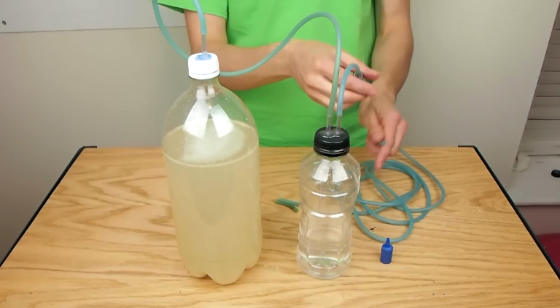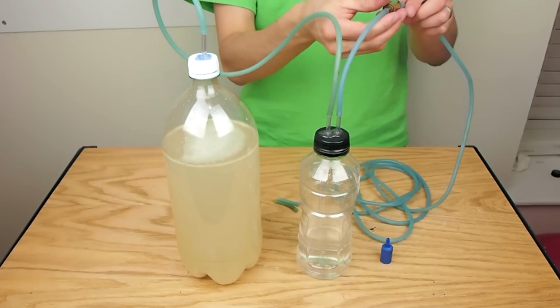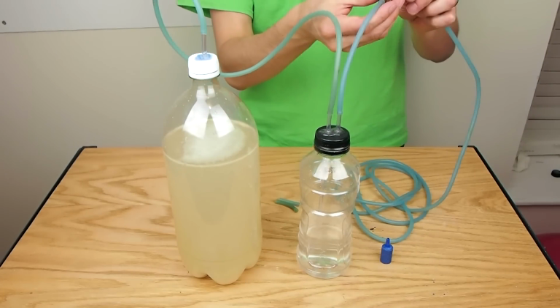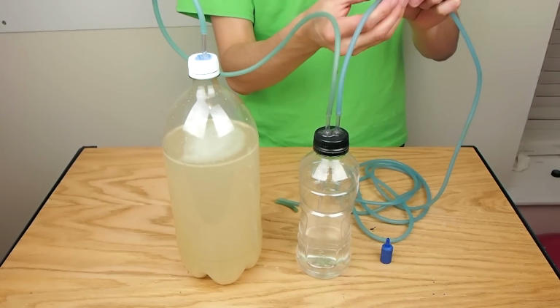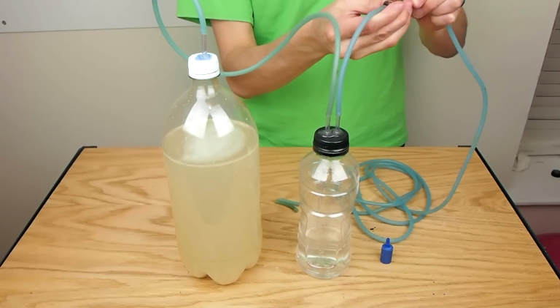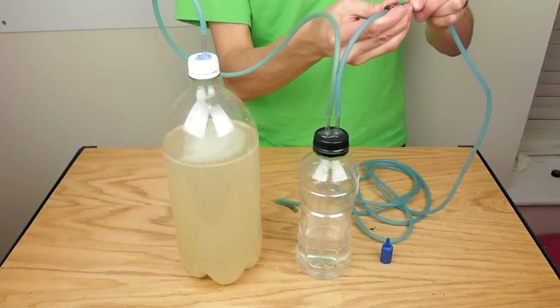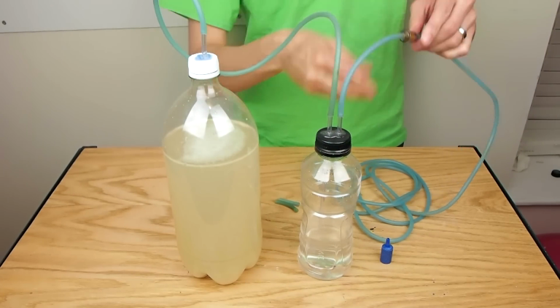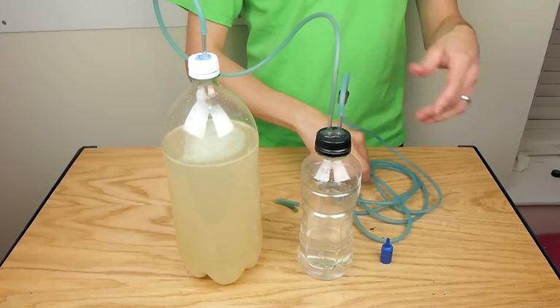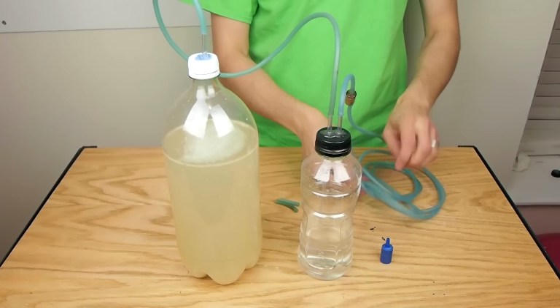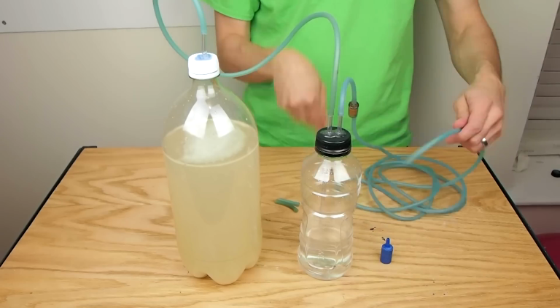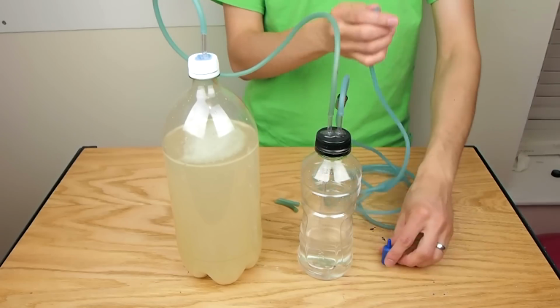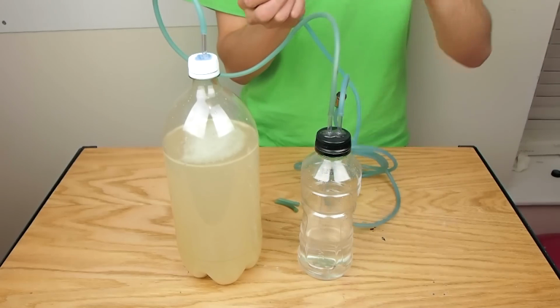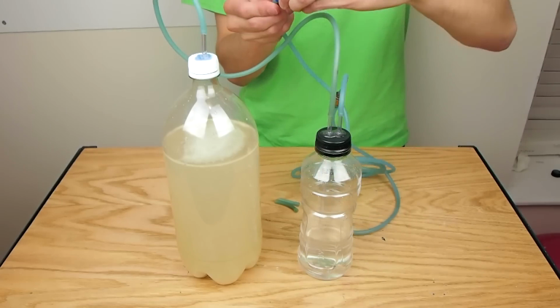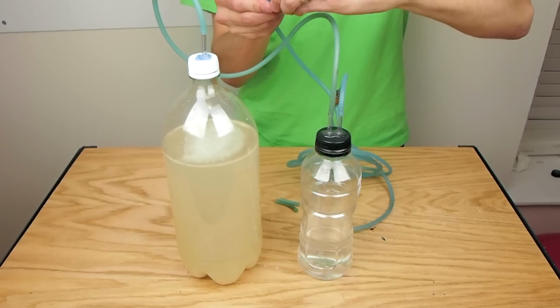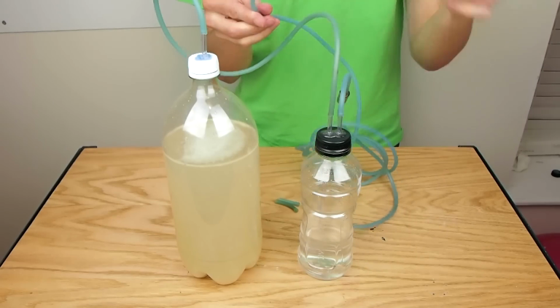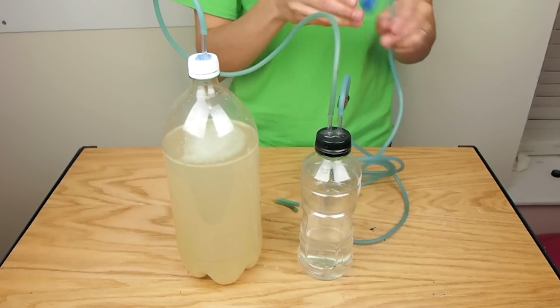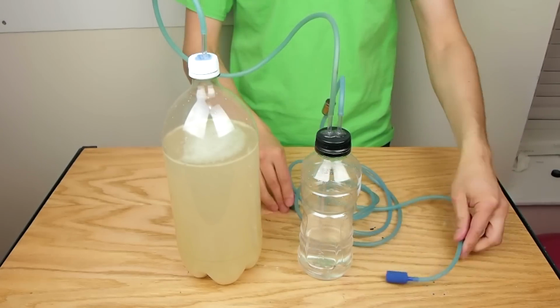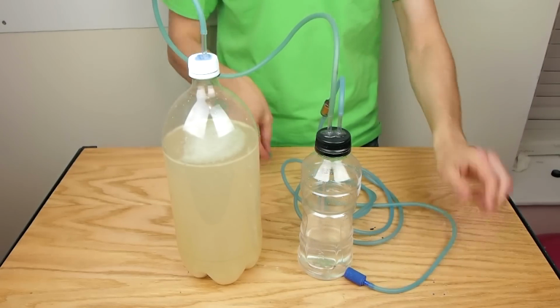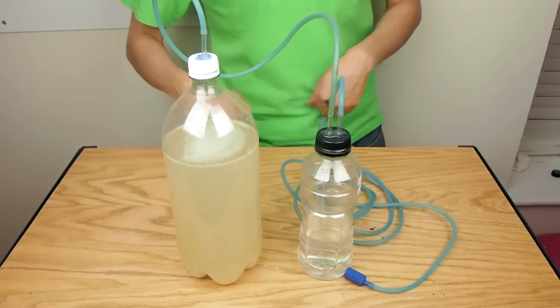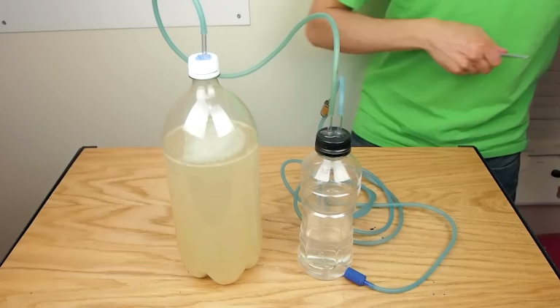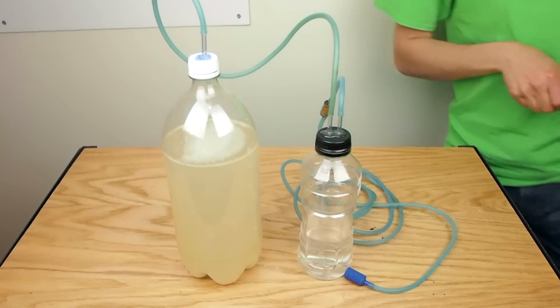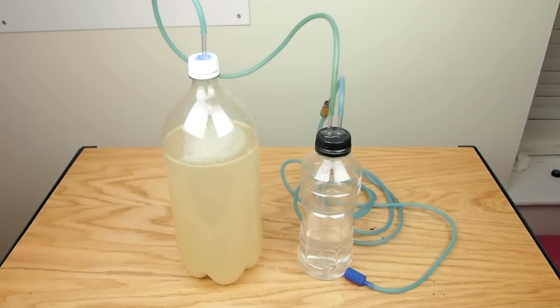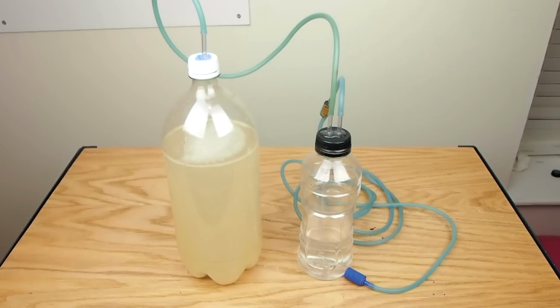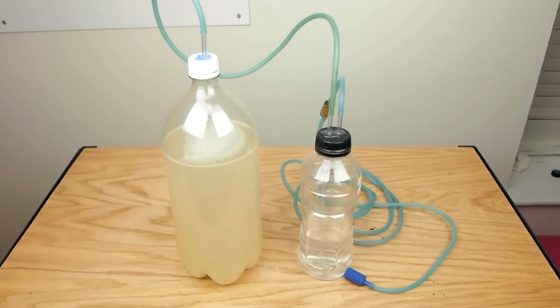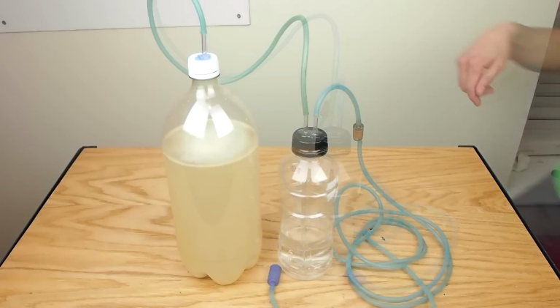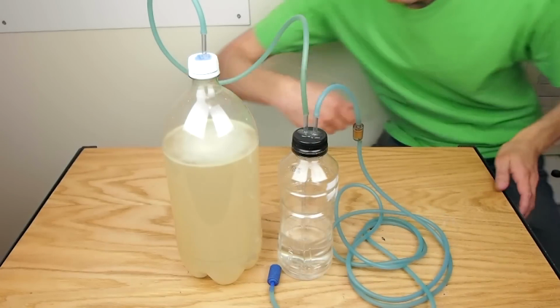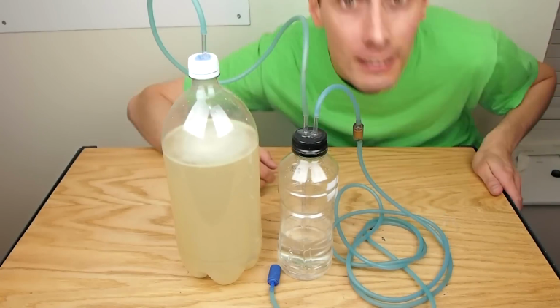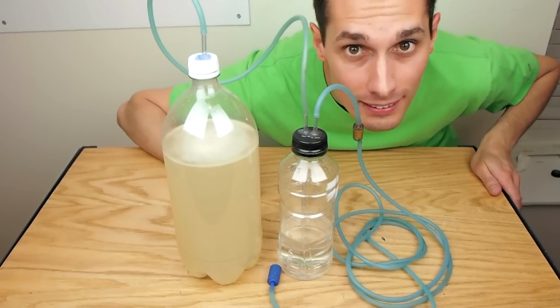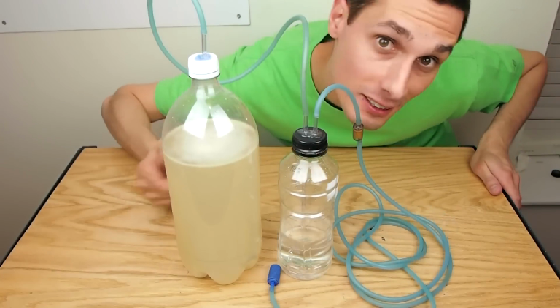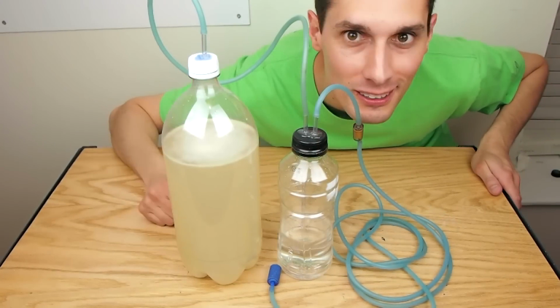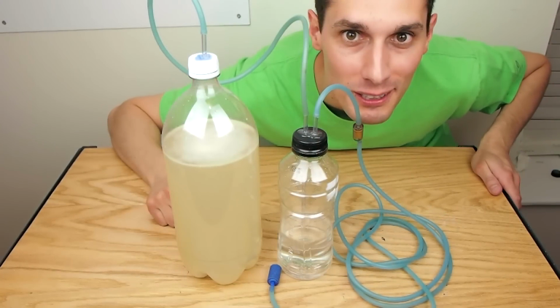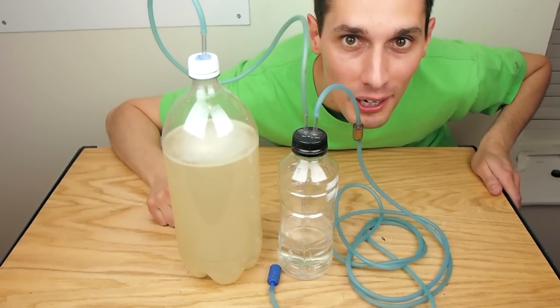Then I ran a long piece of tubing from the check valve to an air stone that will go into the aquarium. Now let's go hook this up to the aquarium.